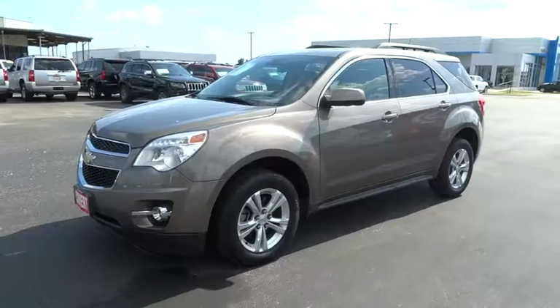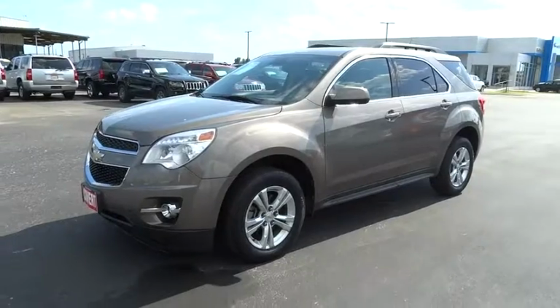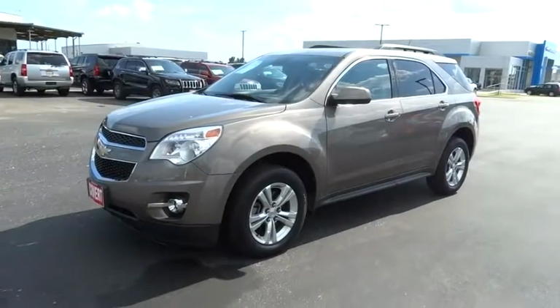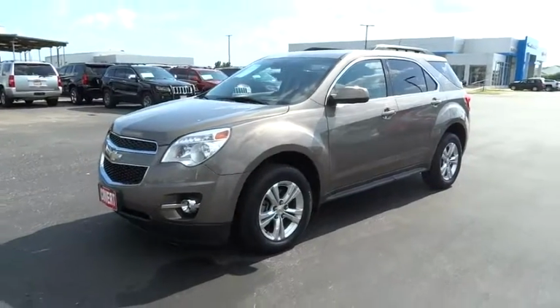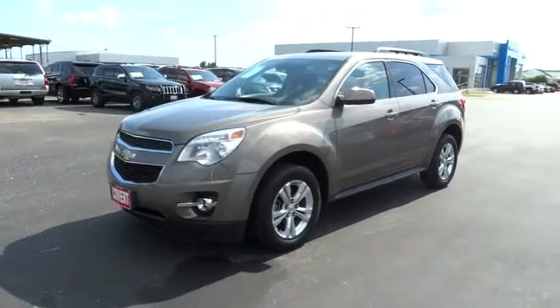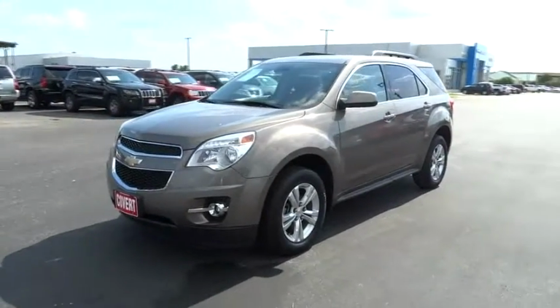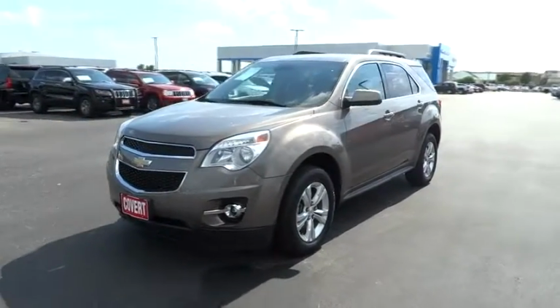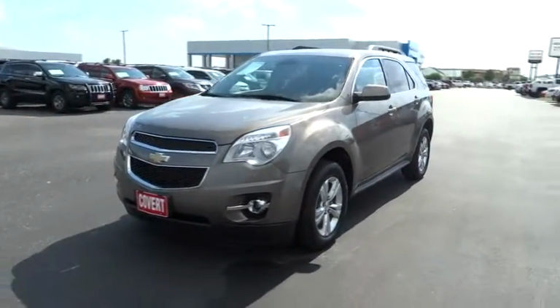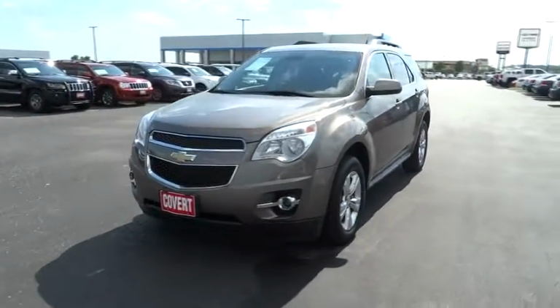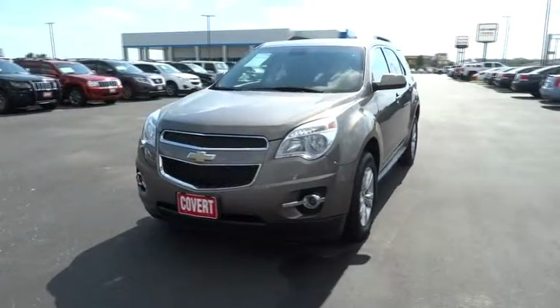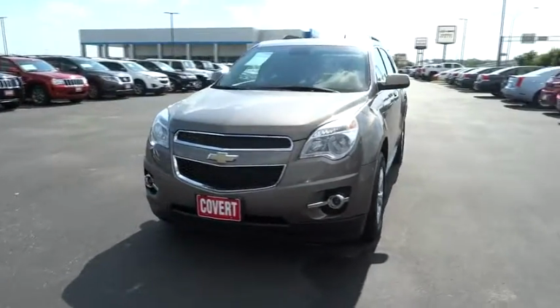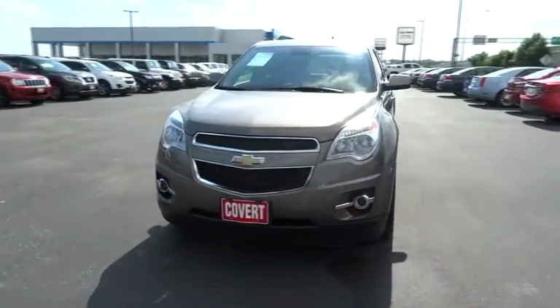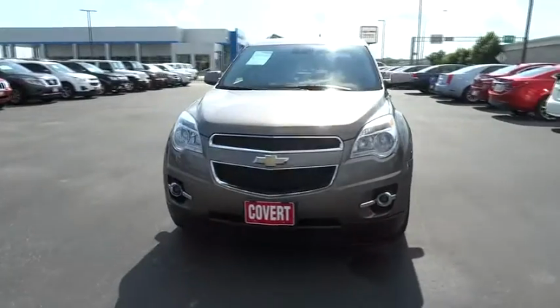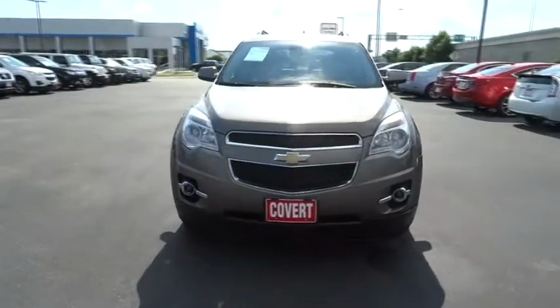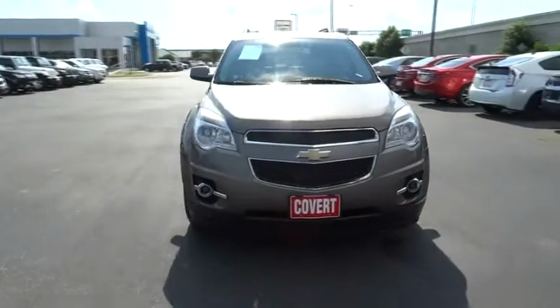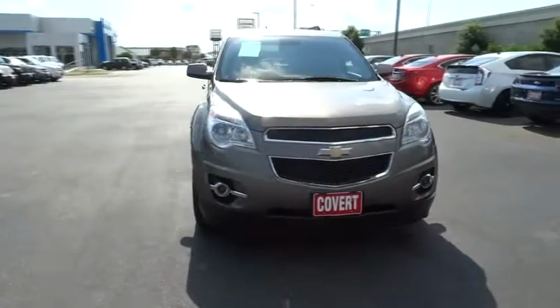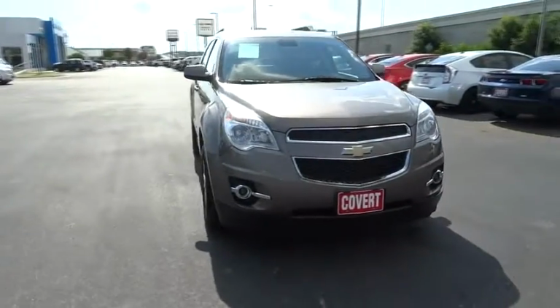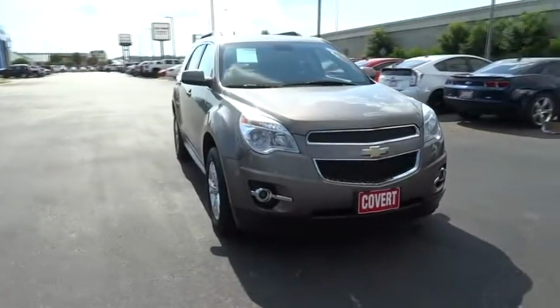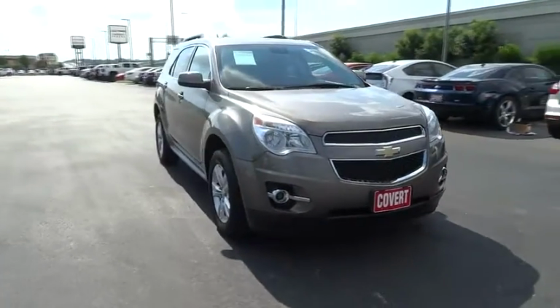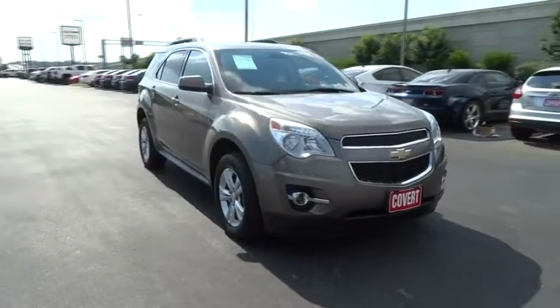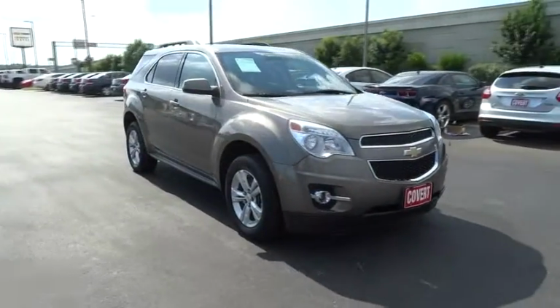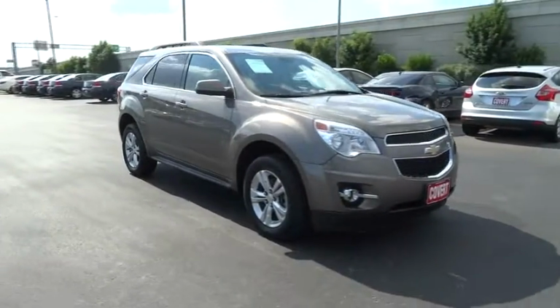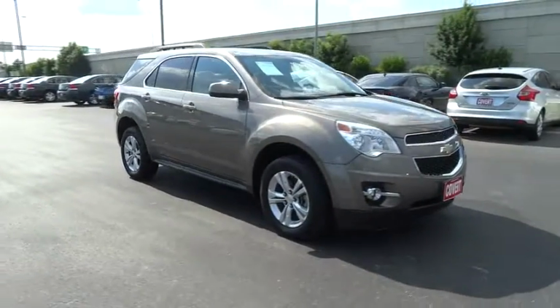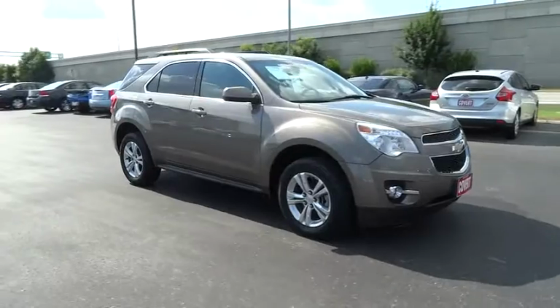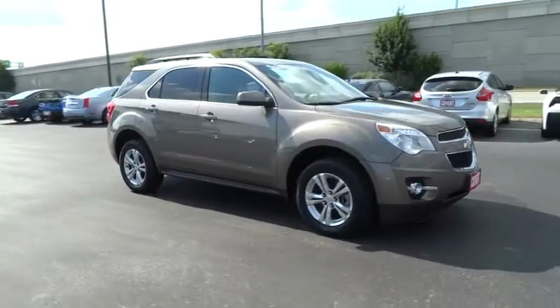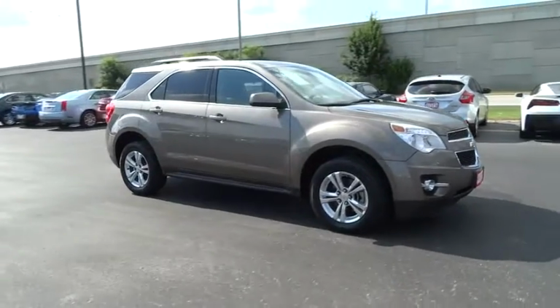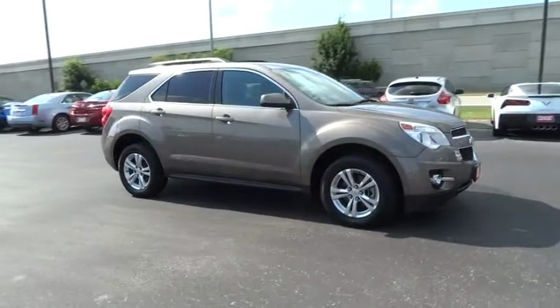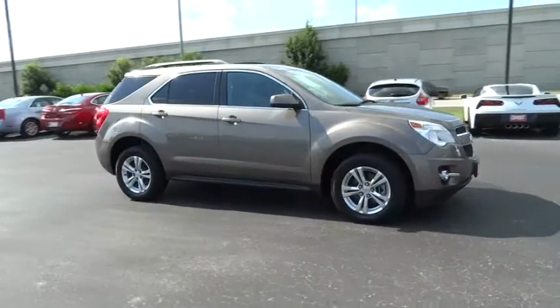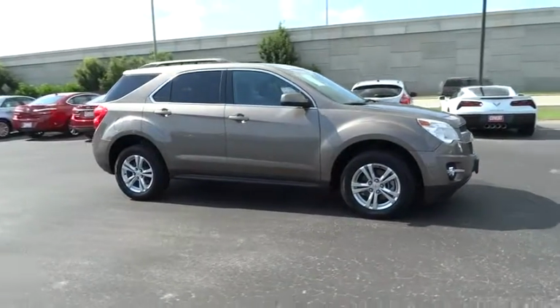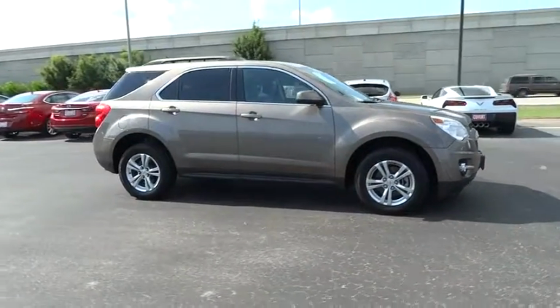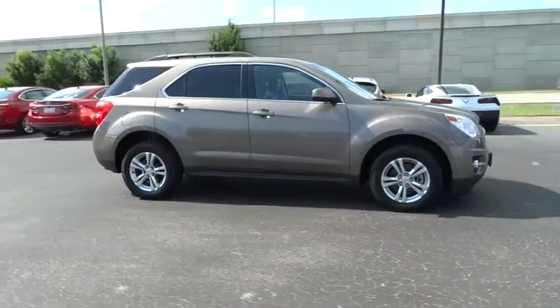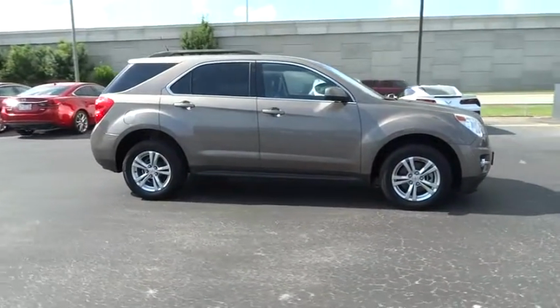The 2012 Chevy Equinox. Fuel efficiency, safety, and value equals the Chevy Equinox. This vehicle has less than 90,000 miles. Here are some of this vehicle's great options.